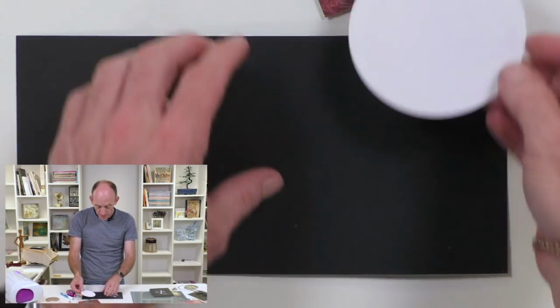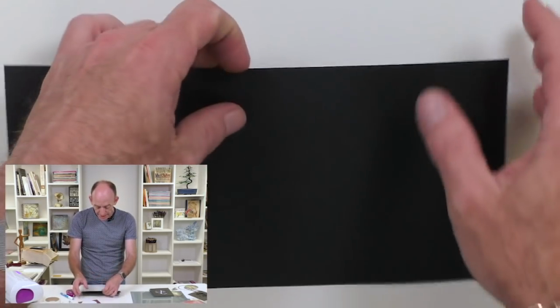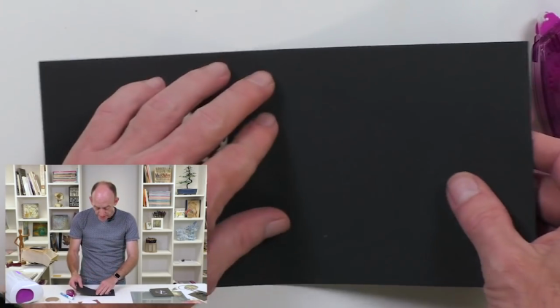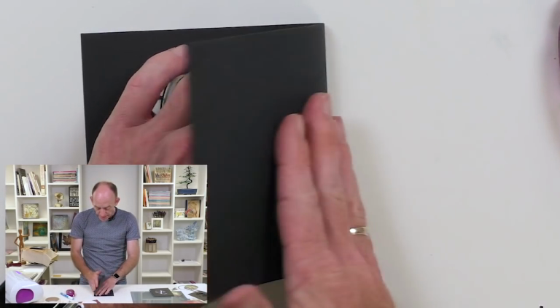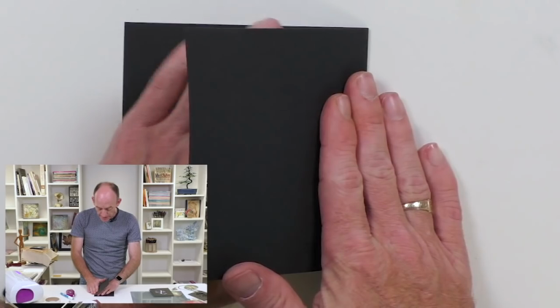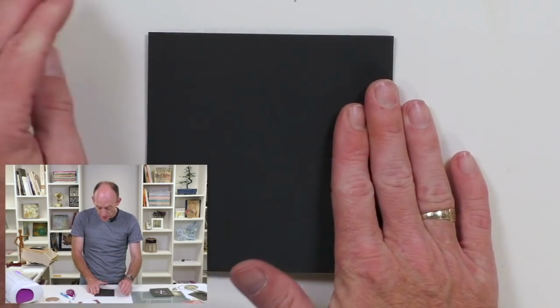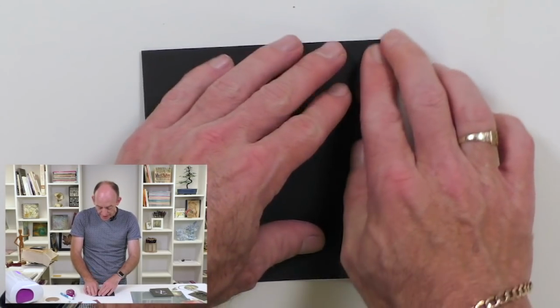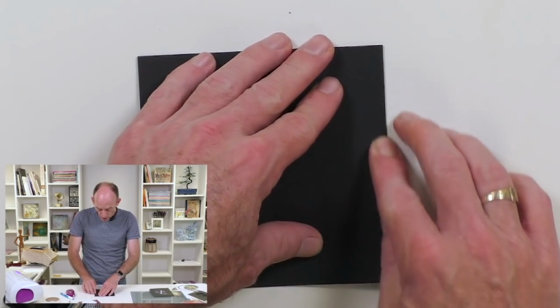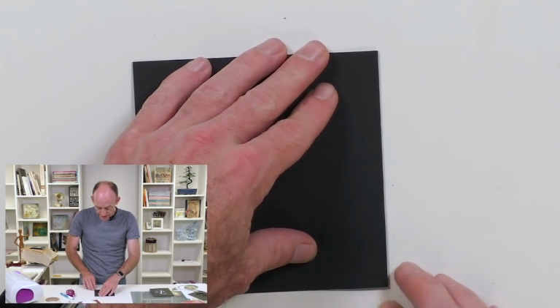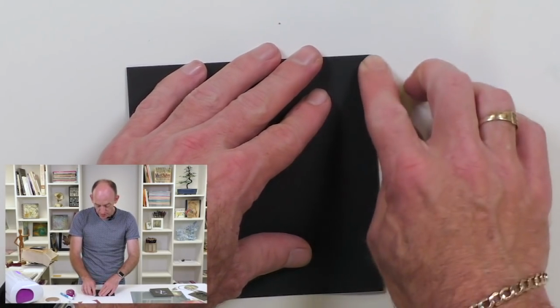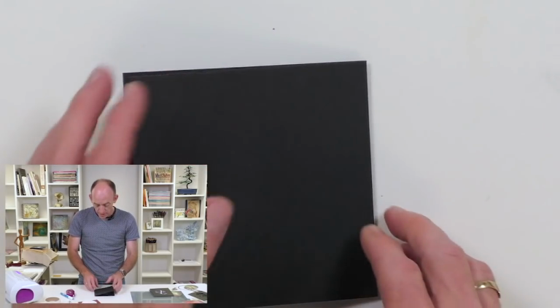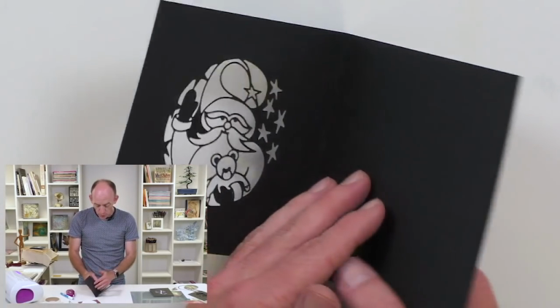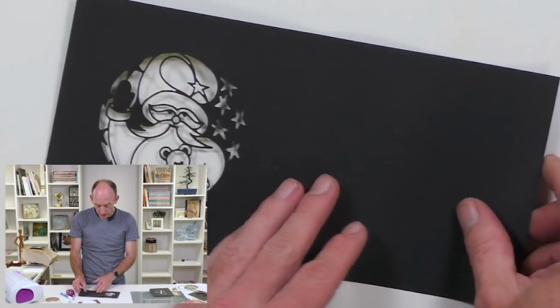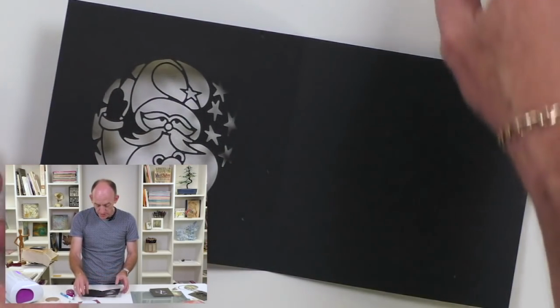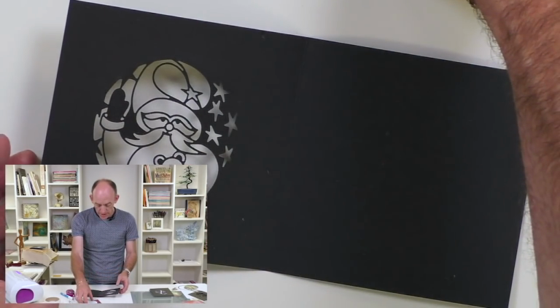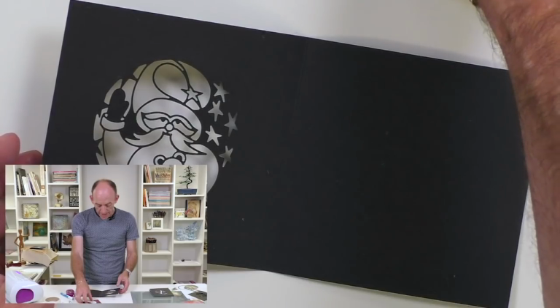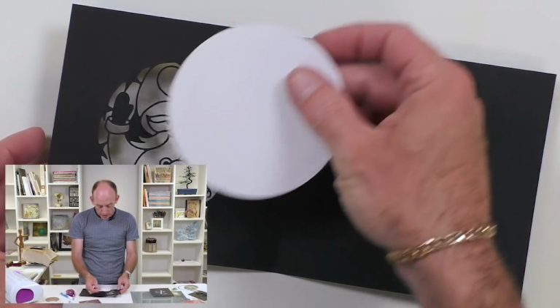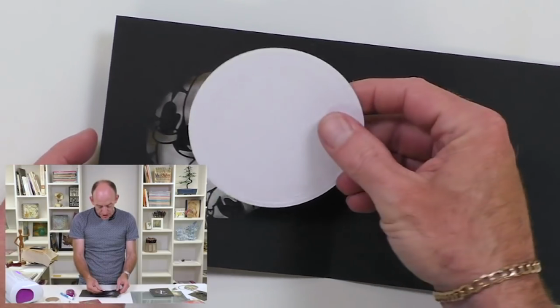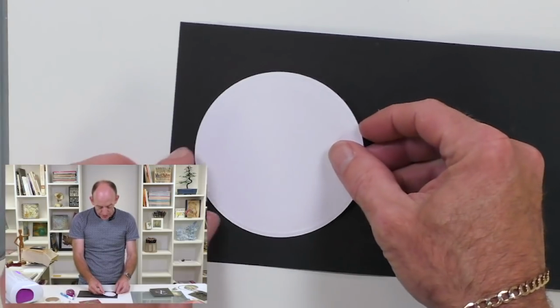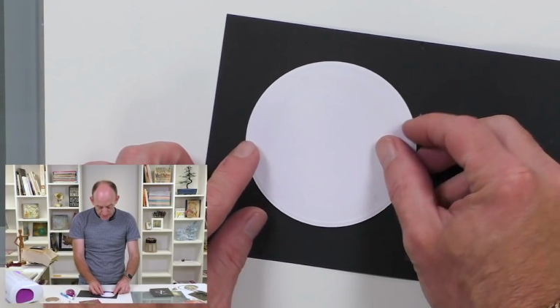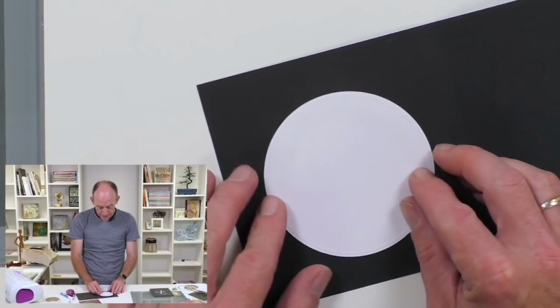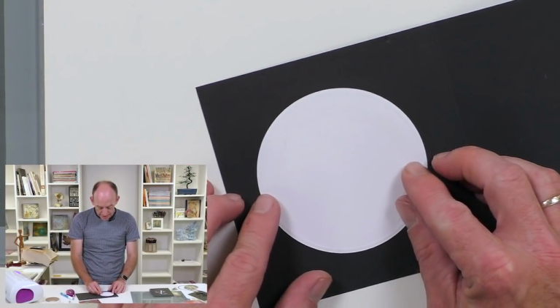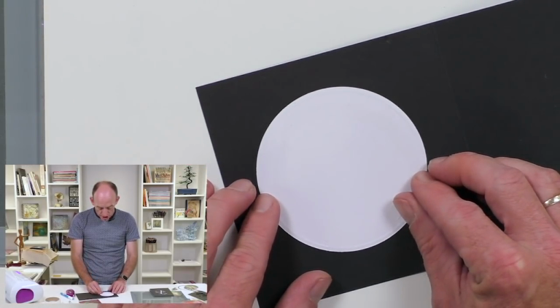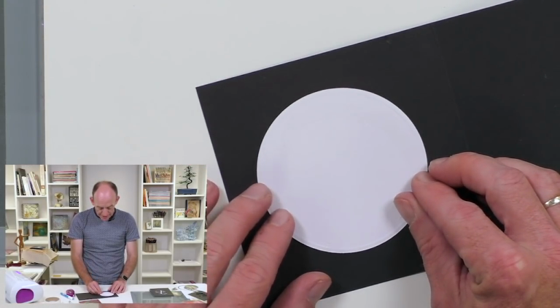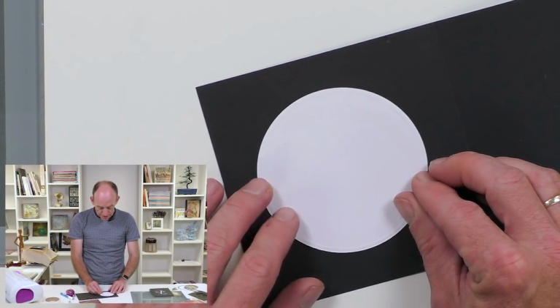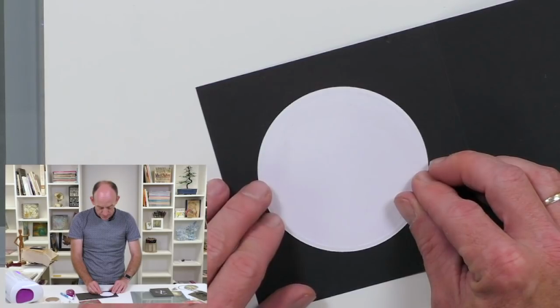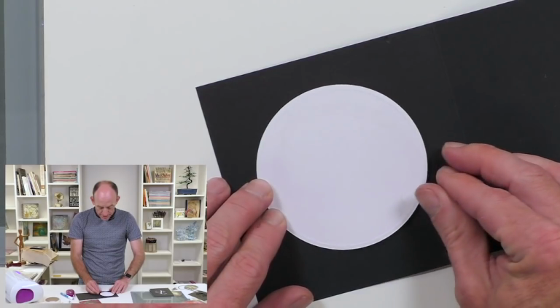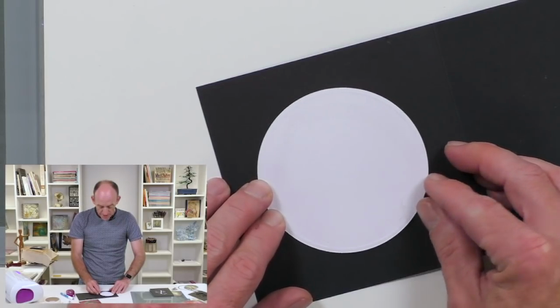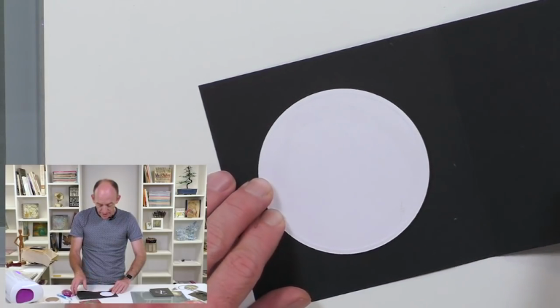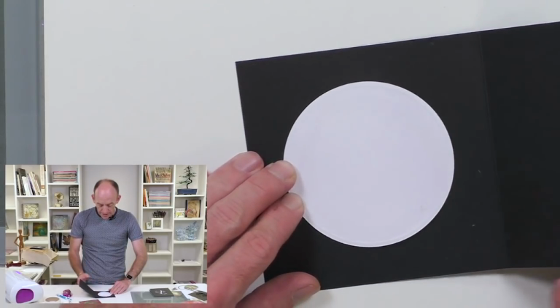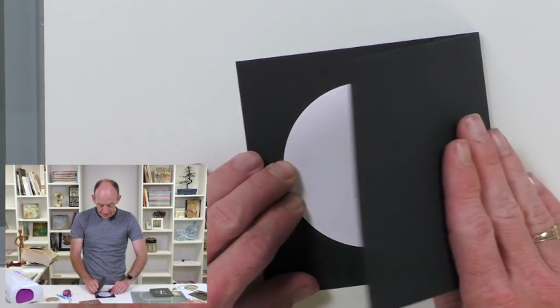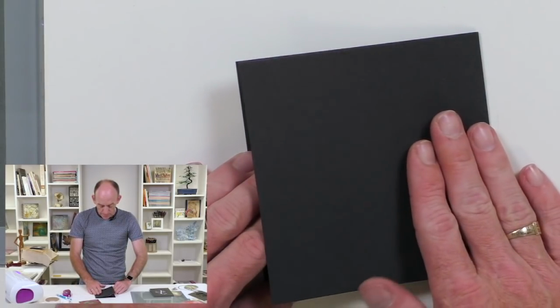I need to make sure that I get it in the right position, so I'm going to fold my card and then position that over the aperture.